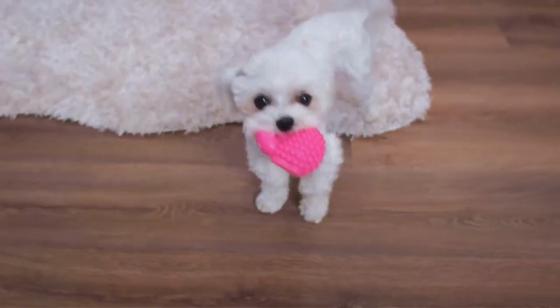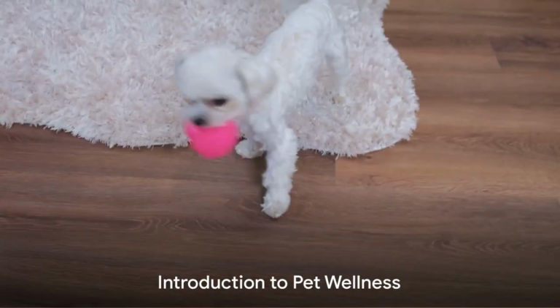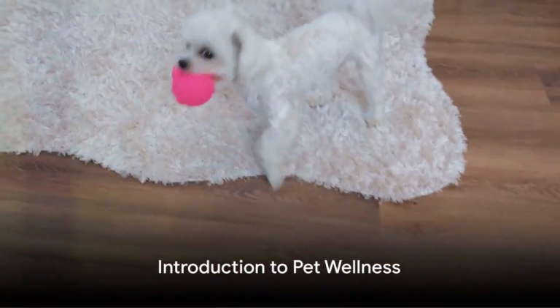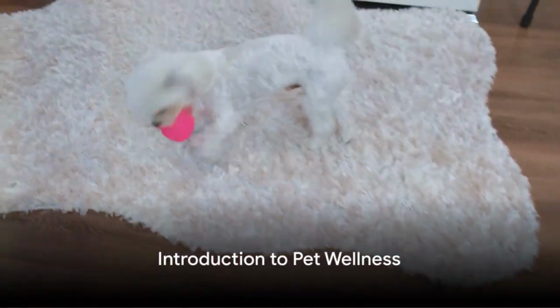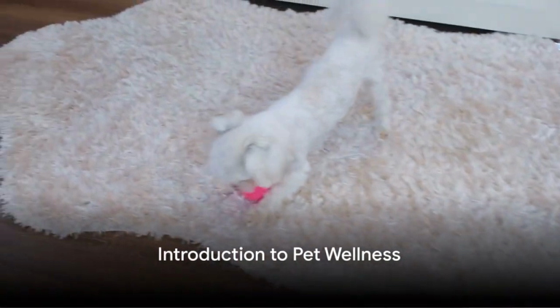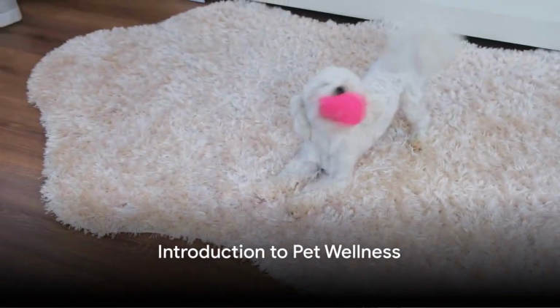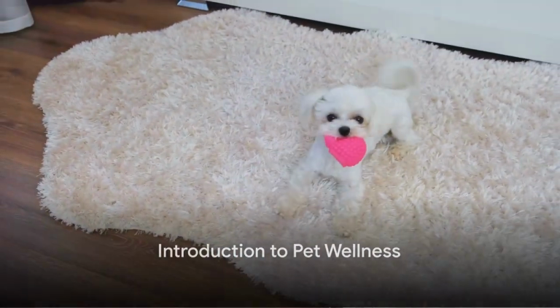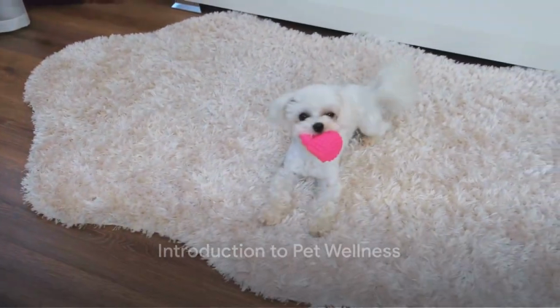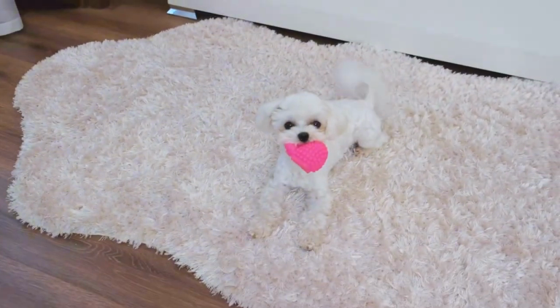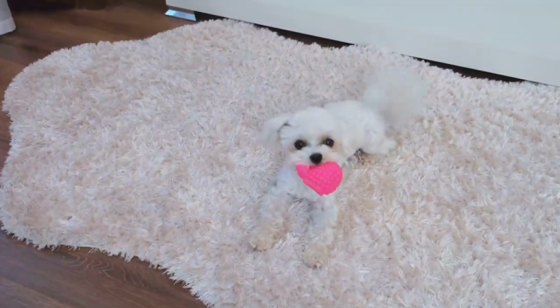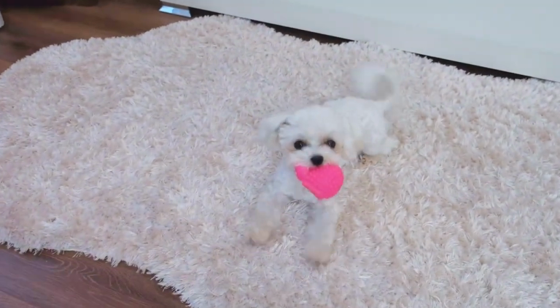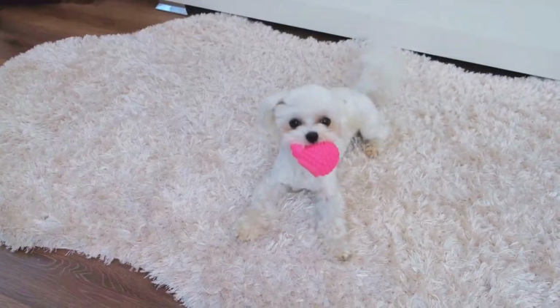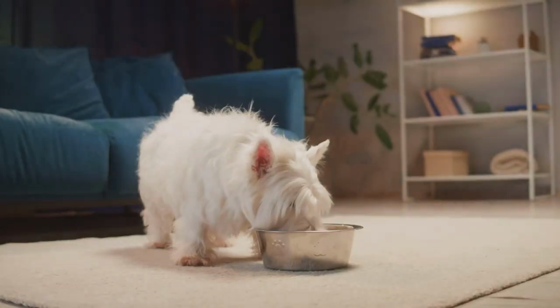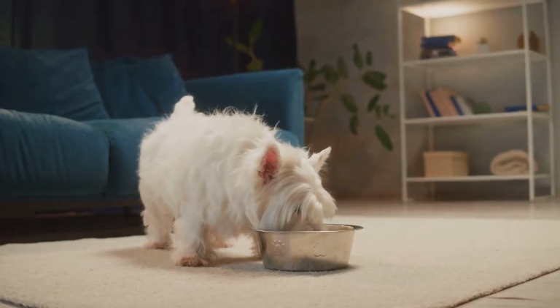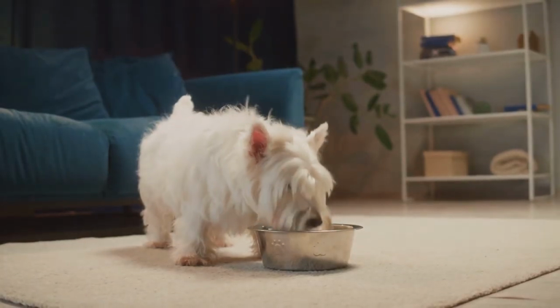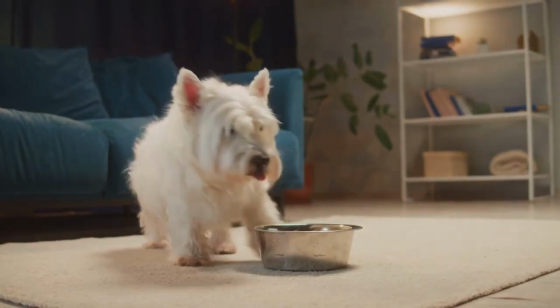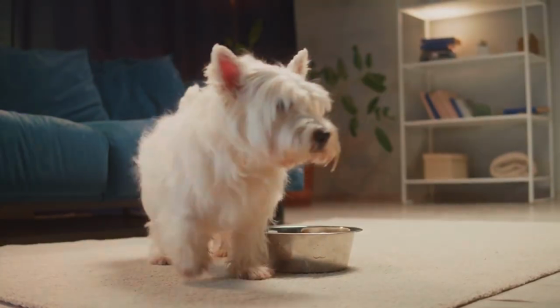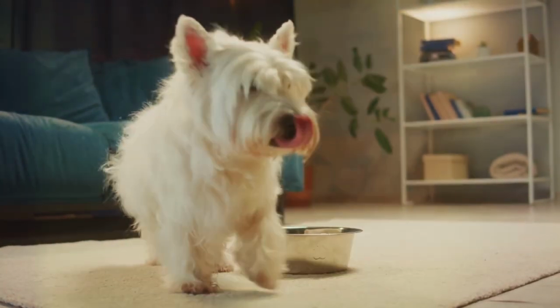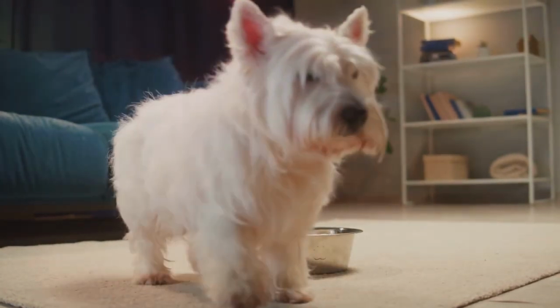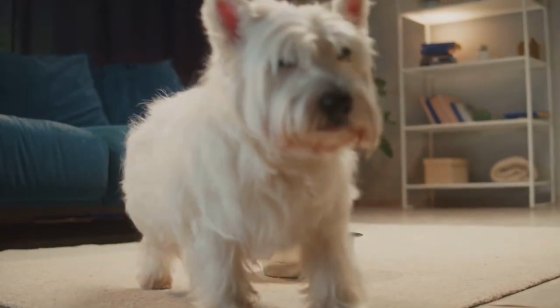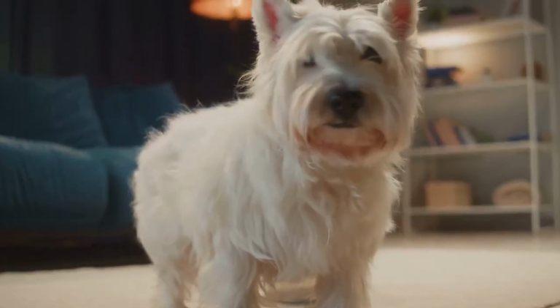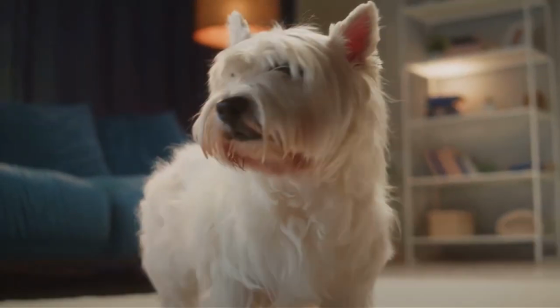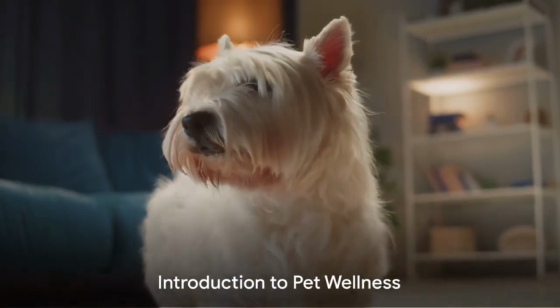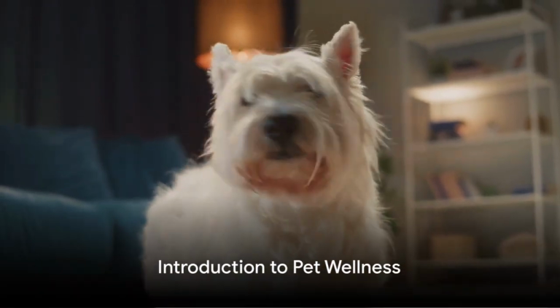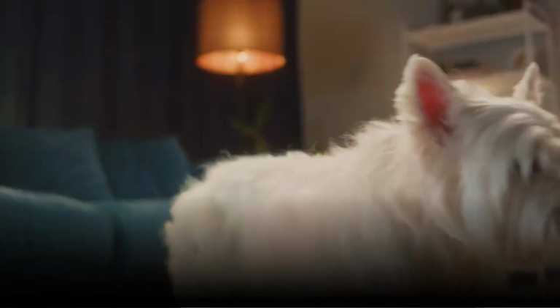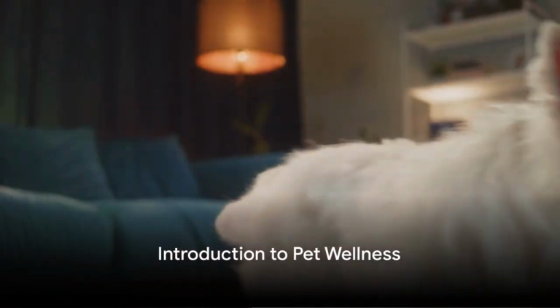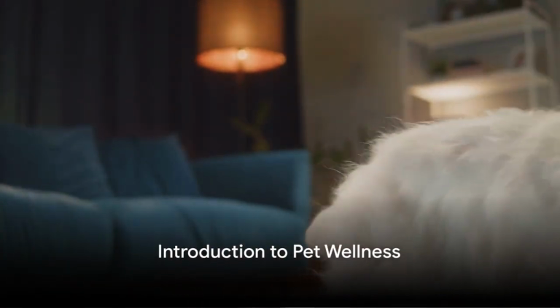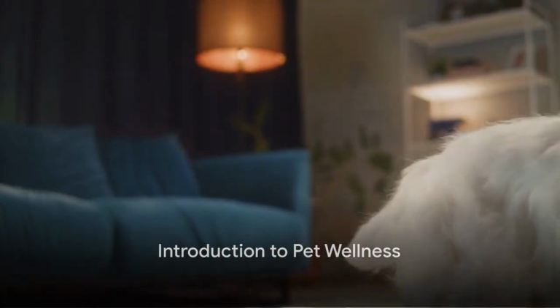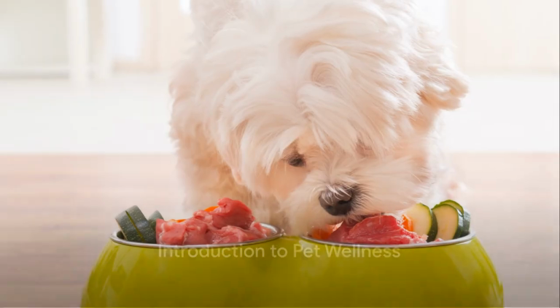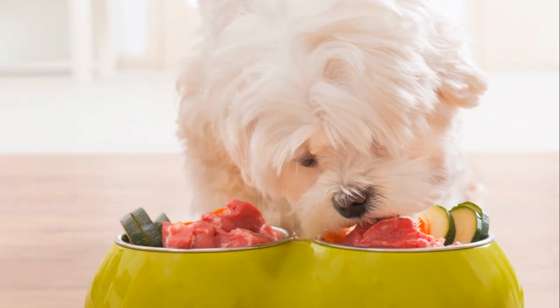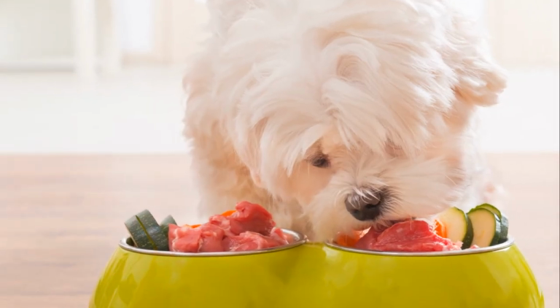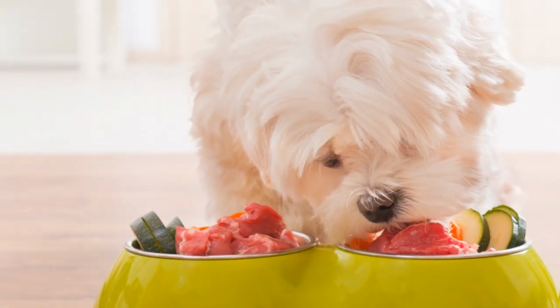How does one ensure that their mini Maltese Bichon is not just surviving, but actually thriving? What are the secrets to keeping this little bundle of joy healthy and happy? Welcome to the wonderful world of pet wellness, where we explore answers to these questions and more.